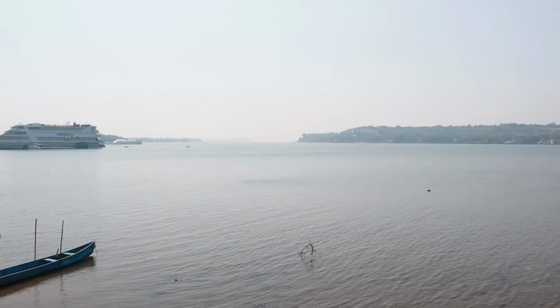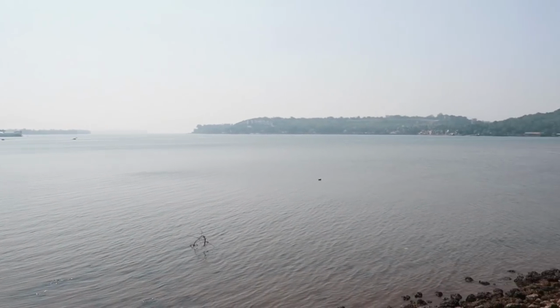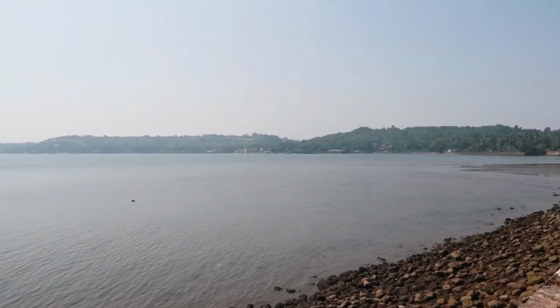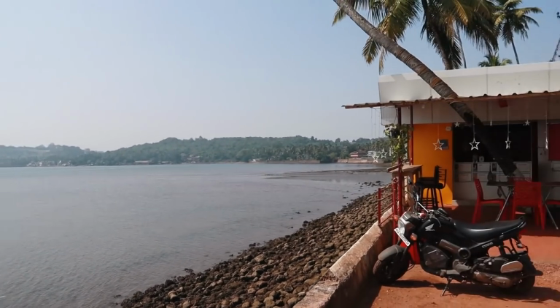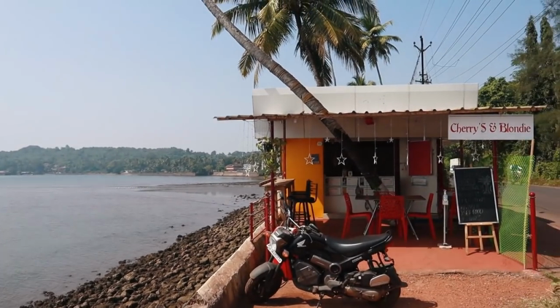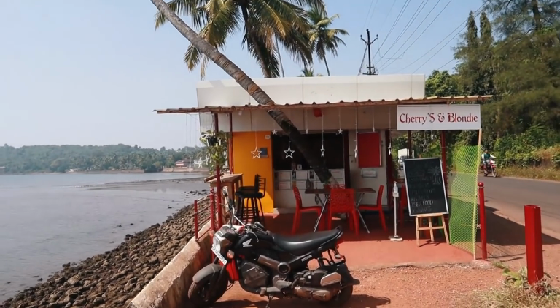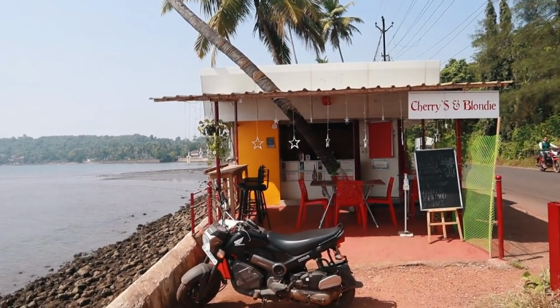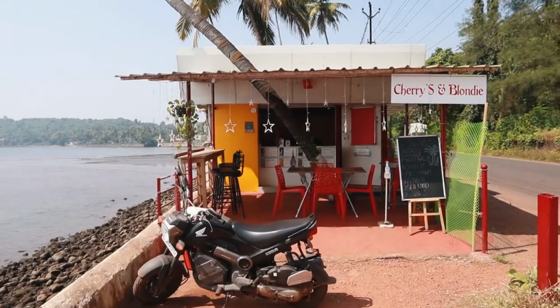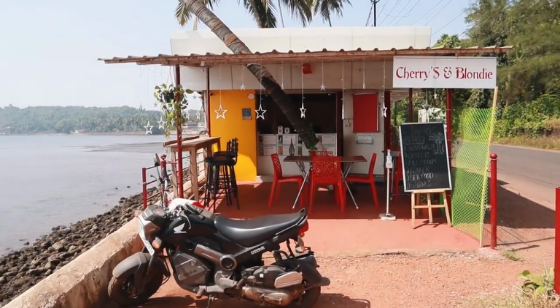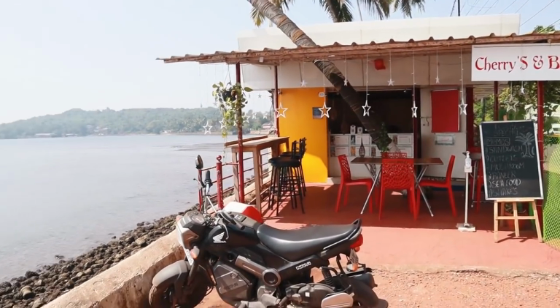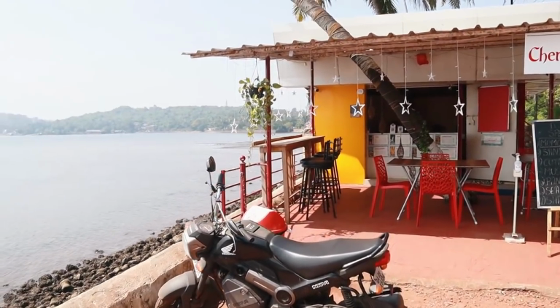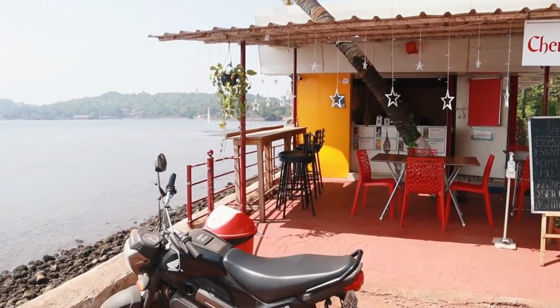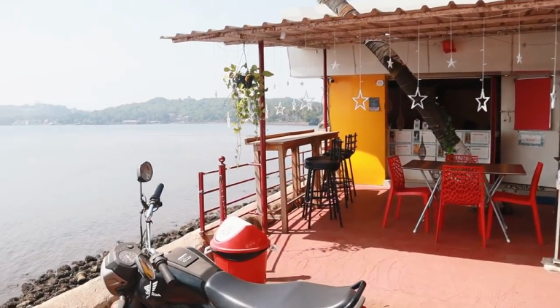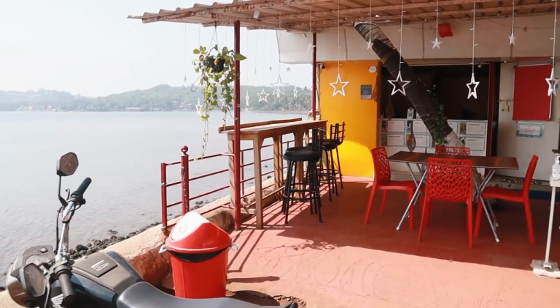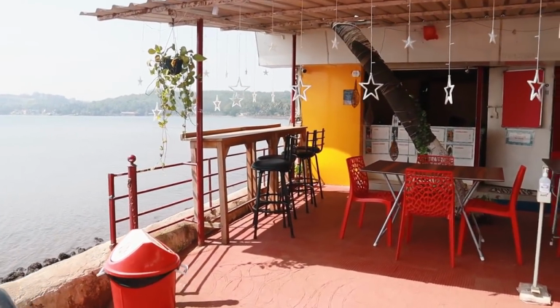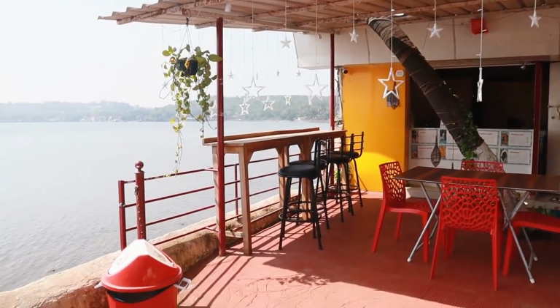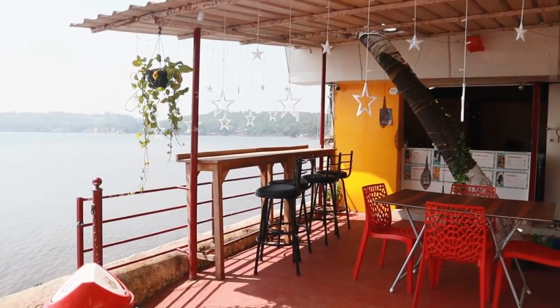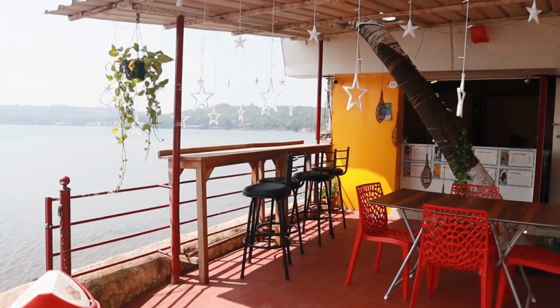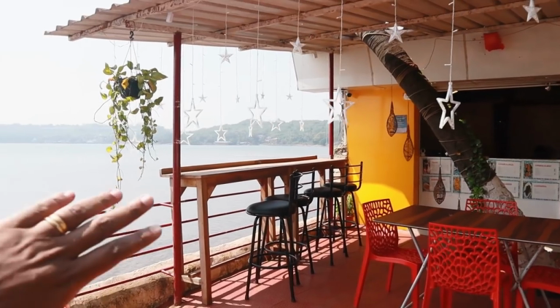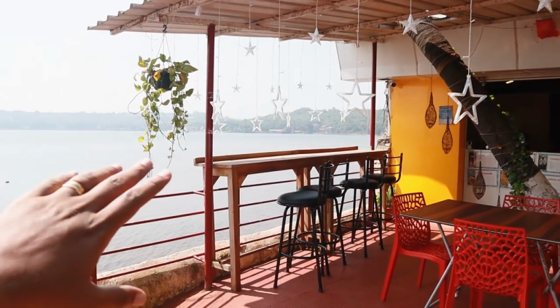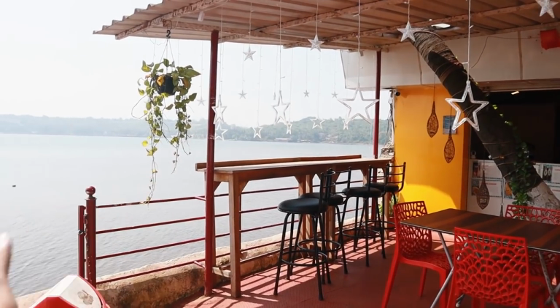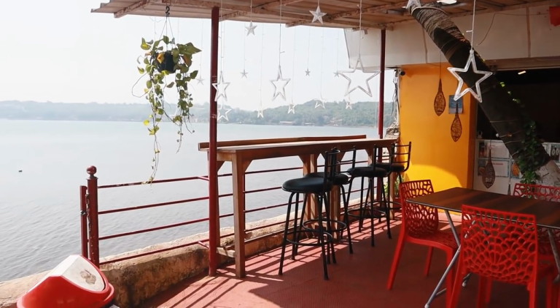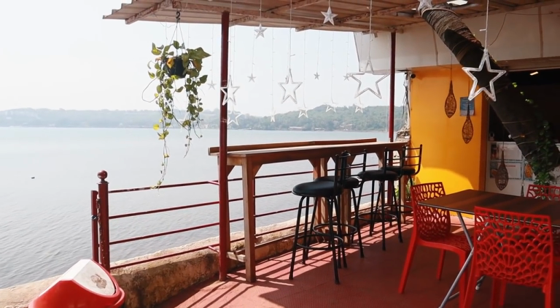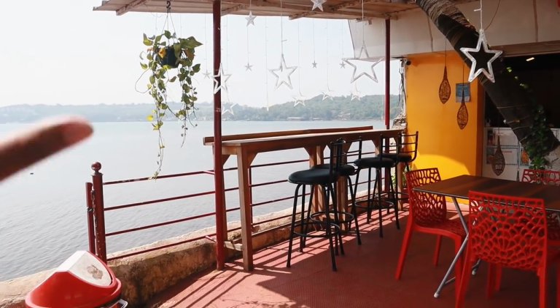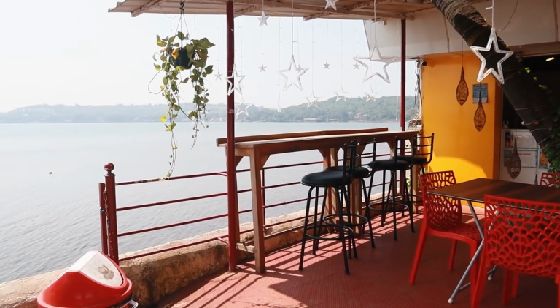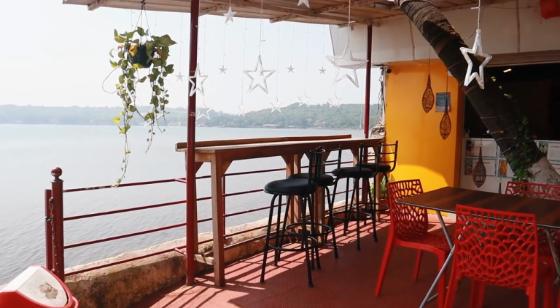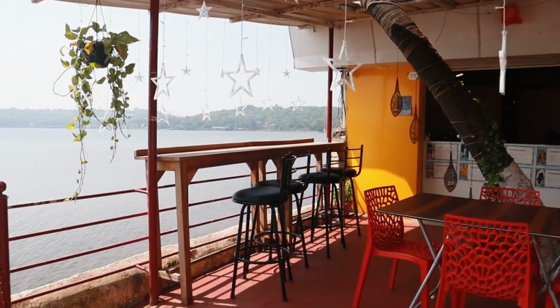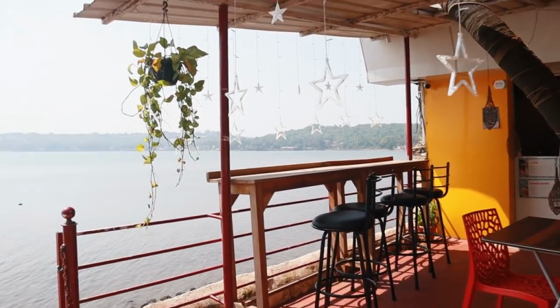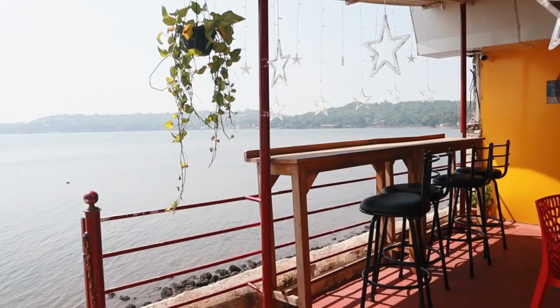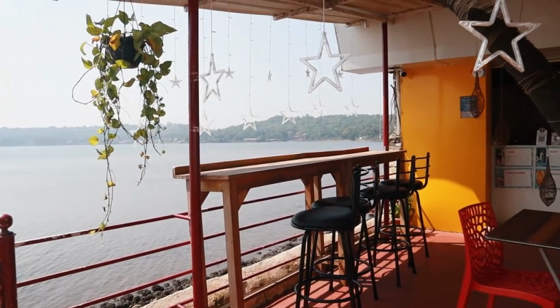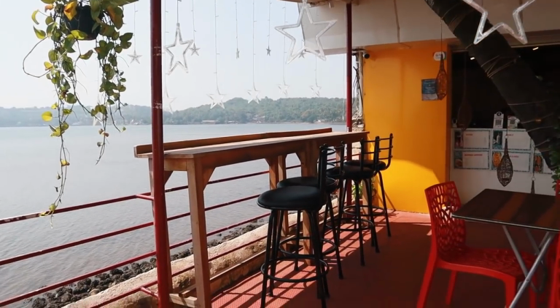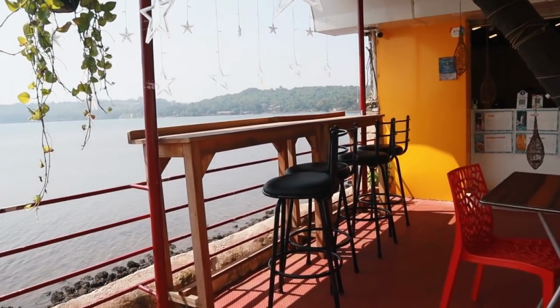So let's just check out the cafe here. This is Cherries and Blondie. If you can see, the cafe is really cool. You'll get some beautiful Instagram pictures here.